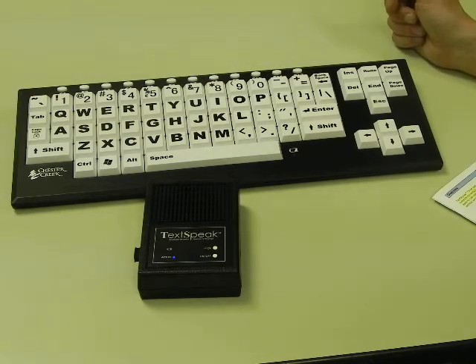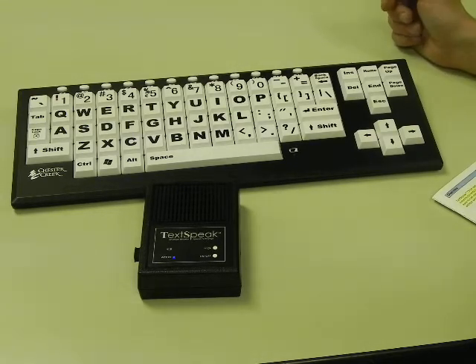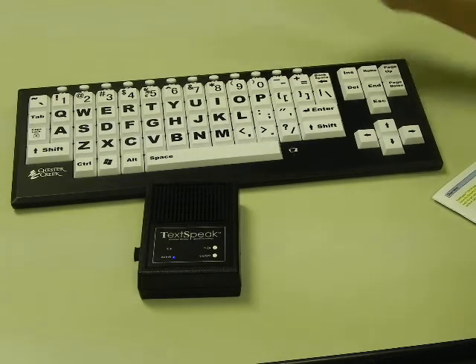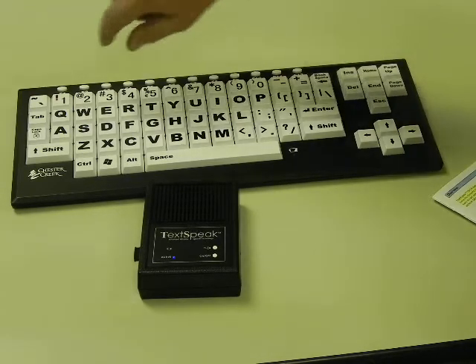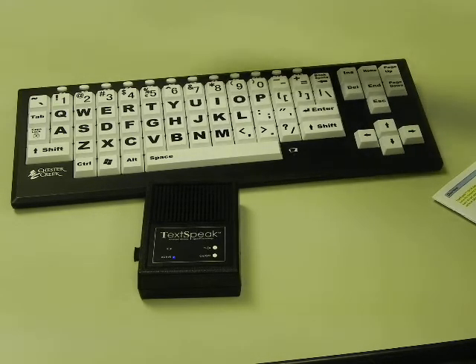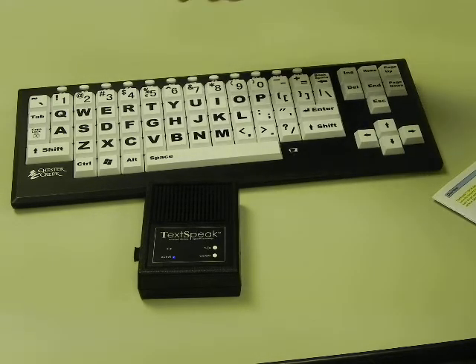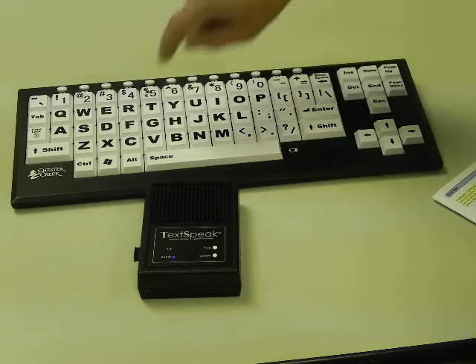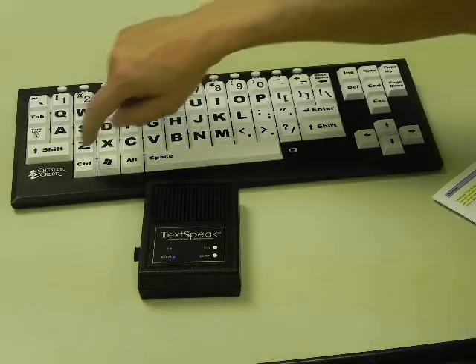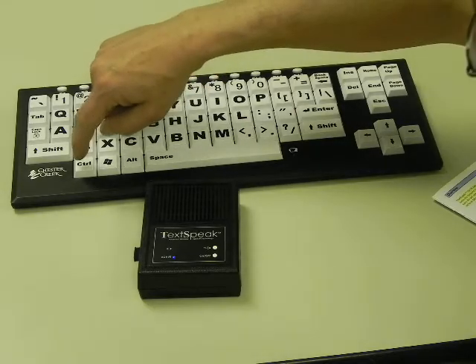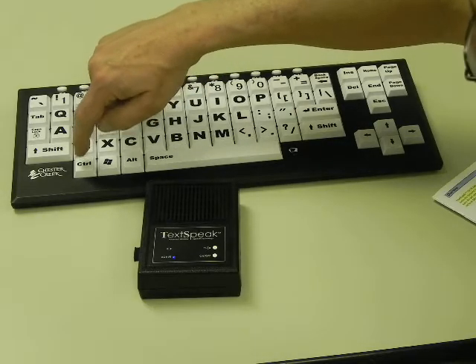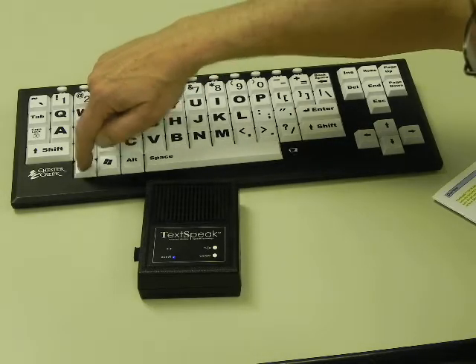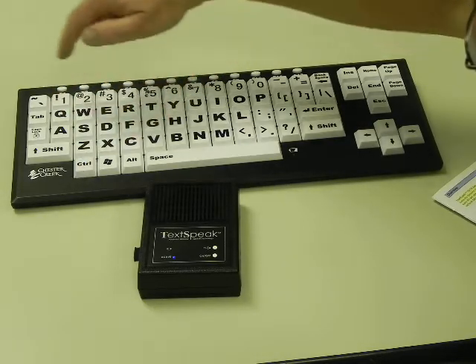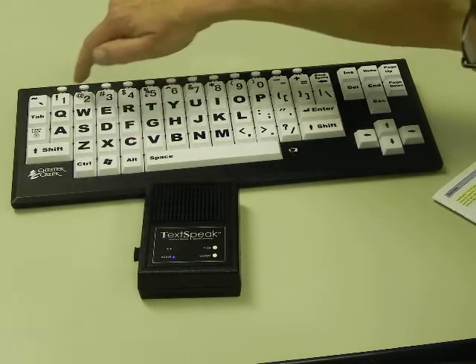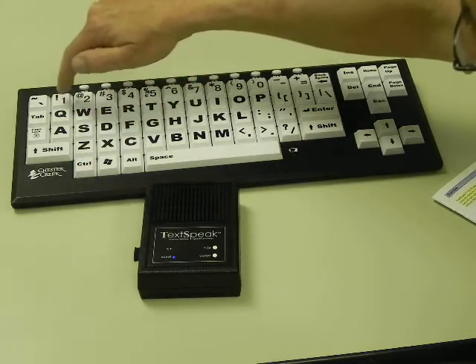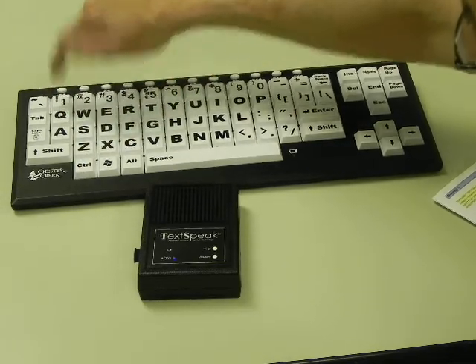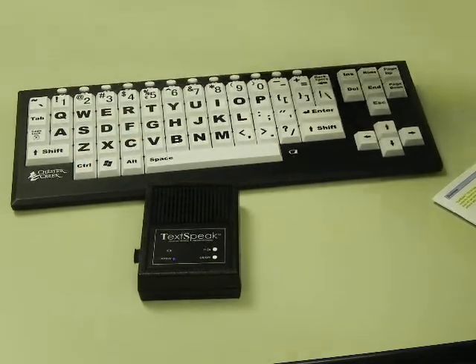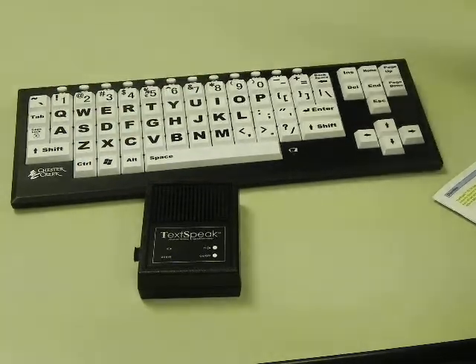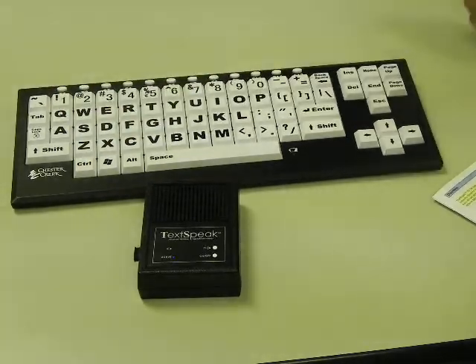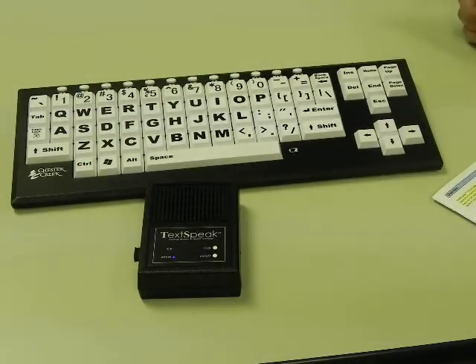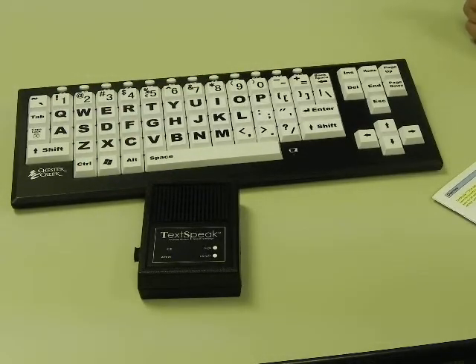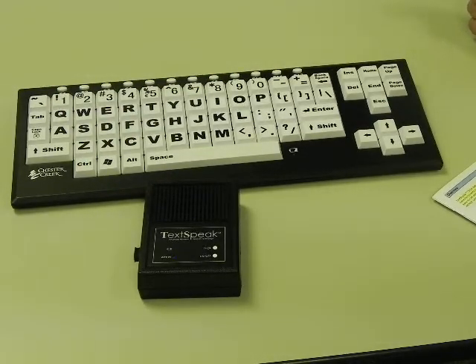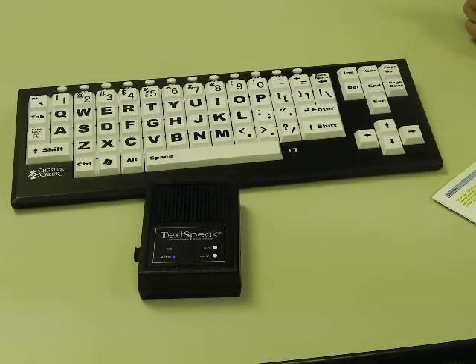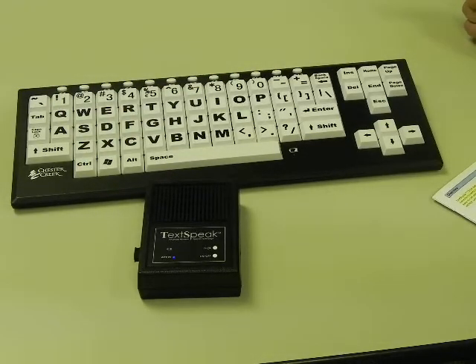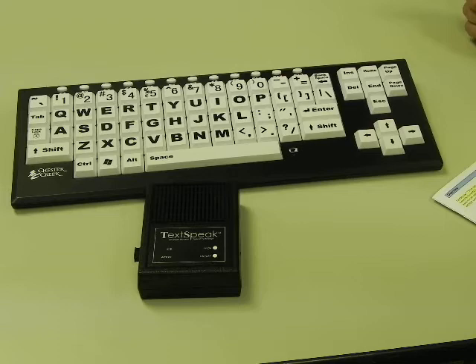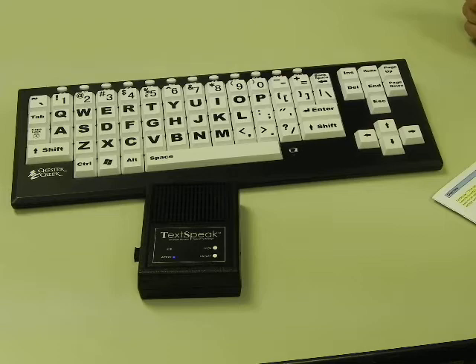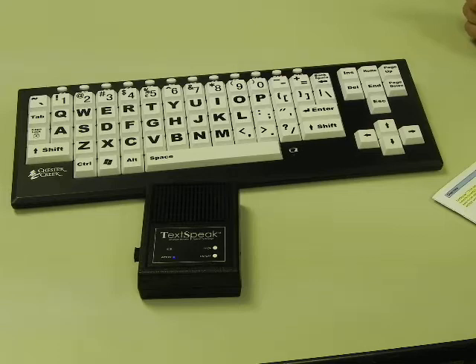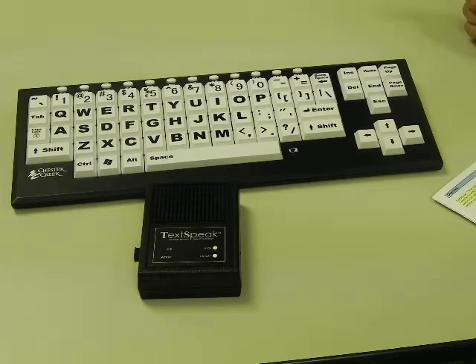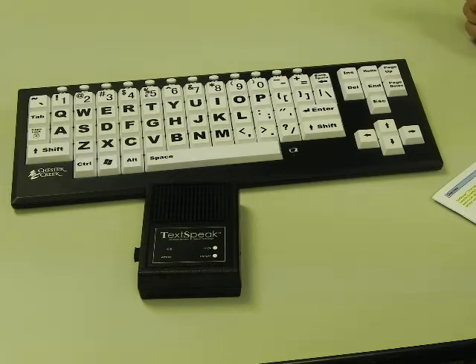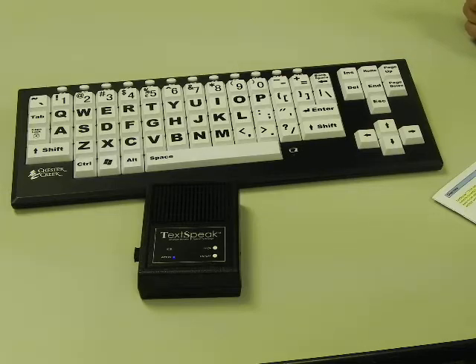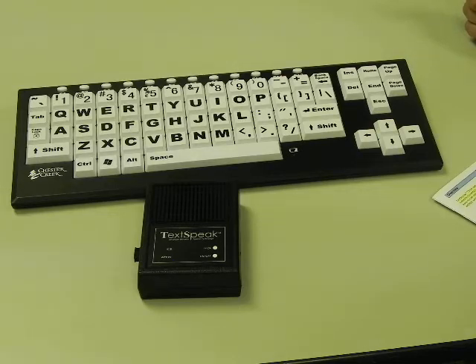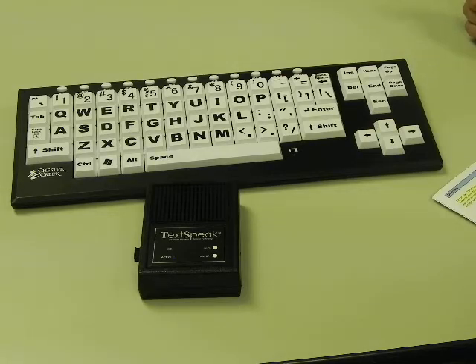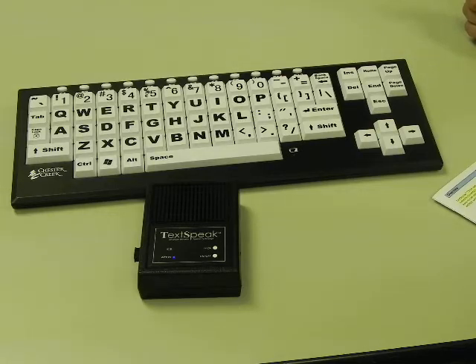An example of the TextSpeak pre-programmed keys is: 'Hello, I cannot speak, and I will be using a speech synthesizer.'